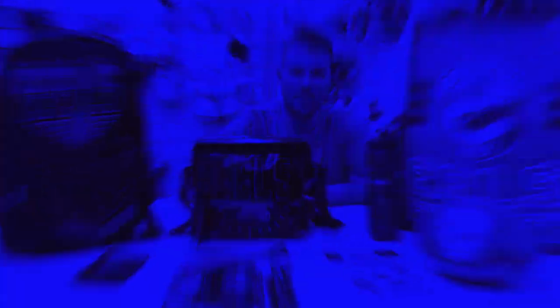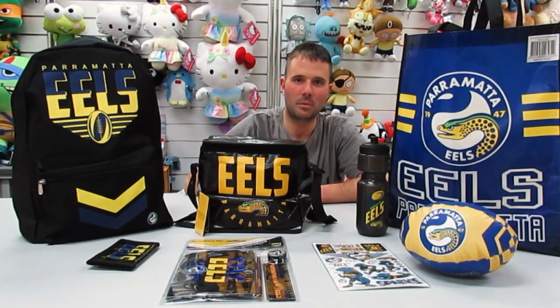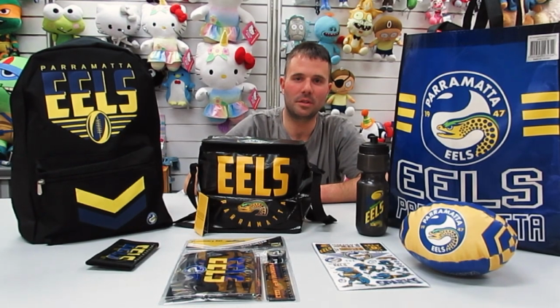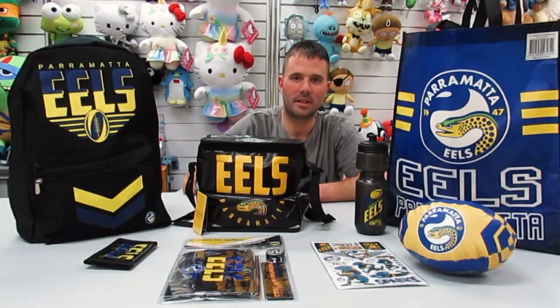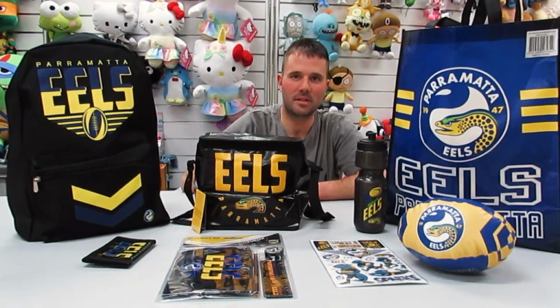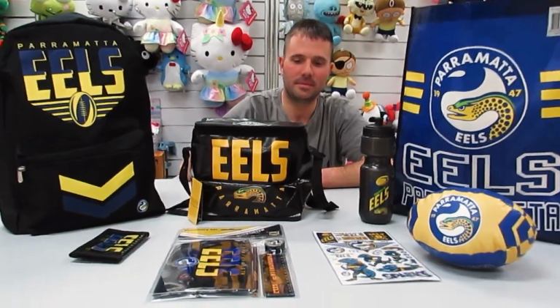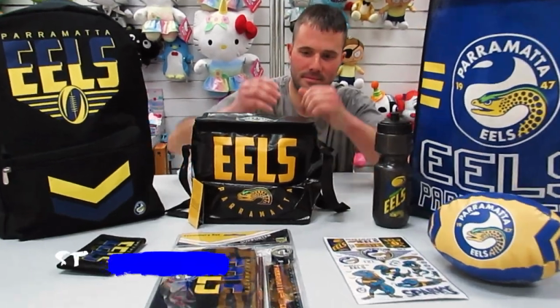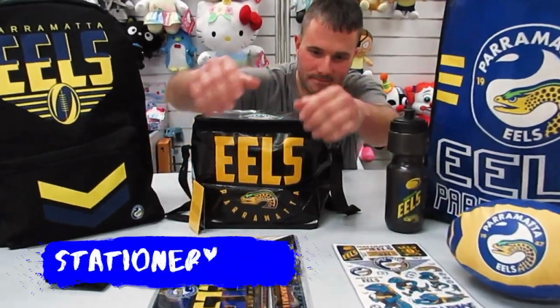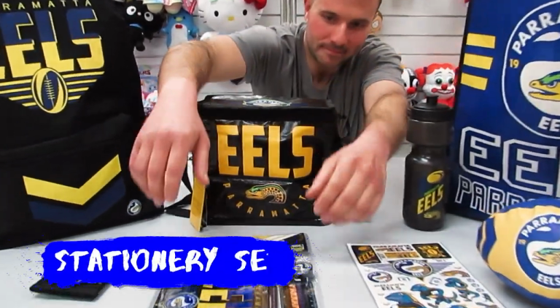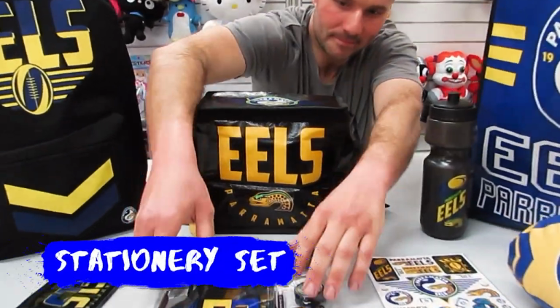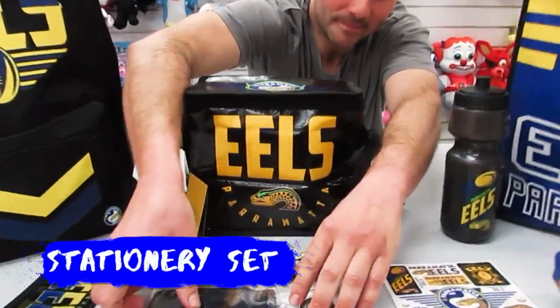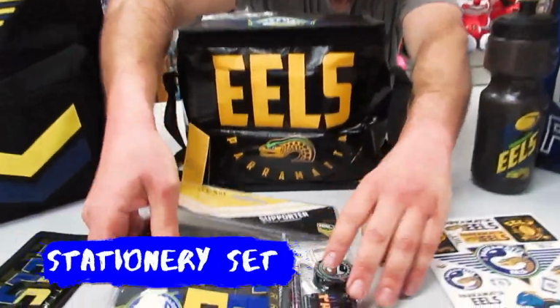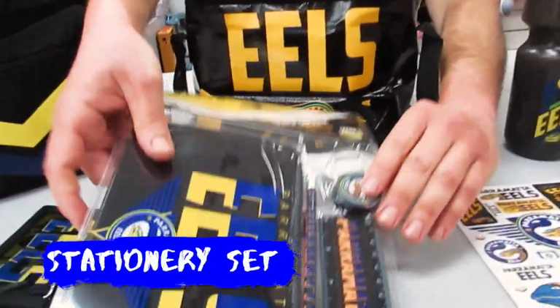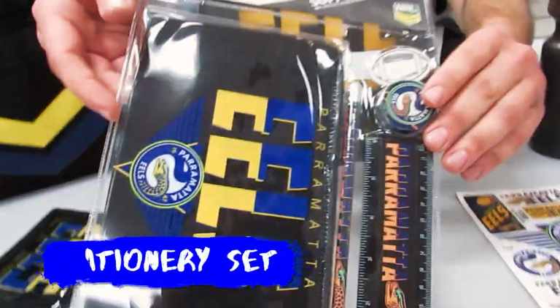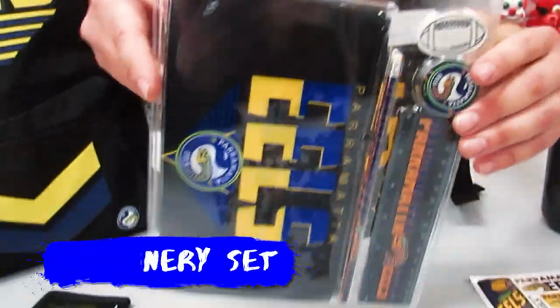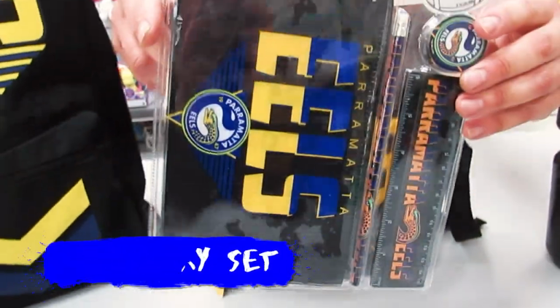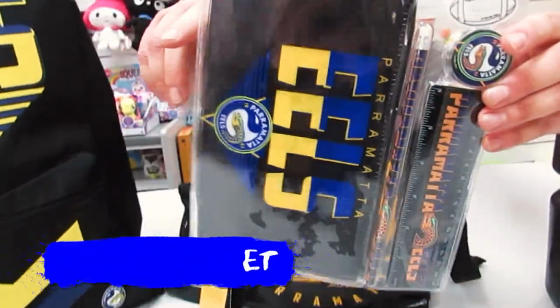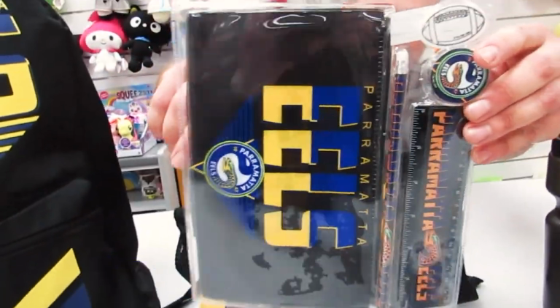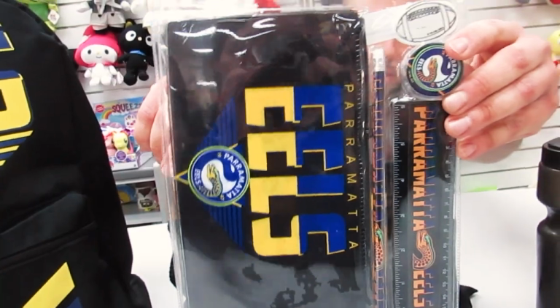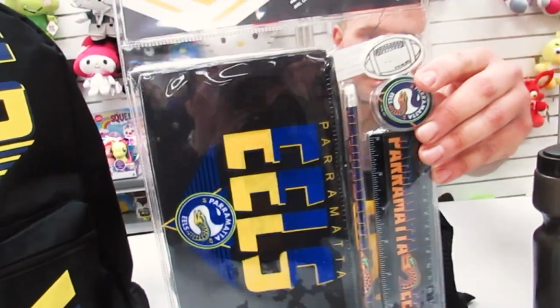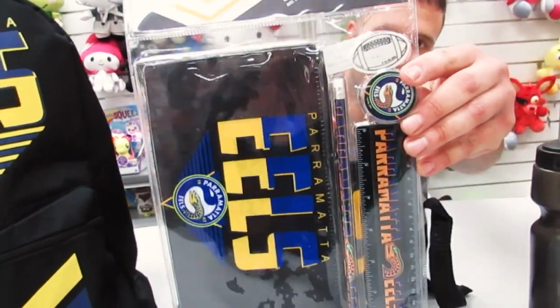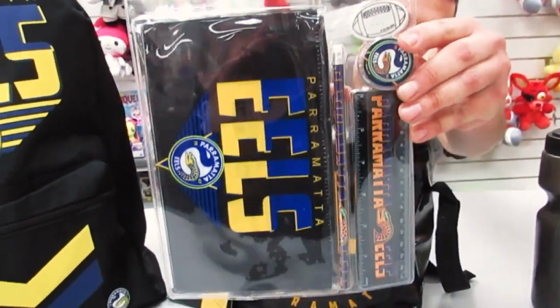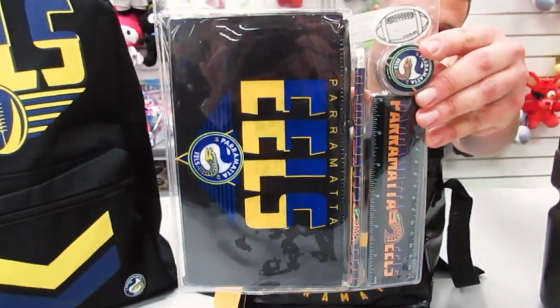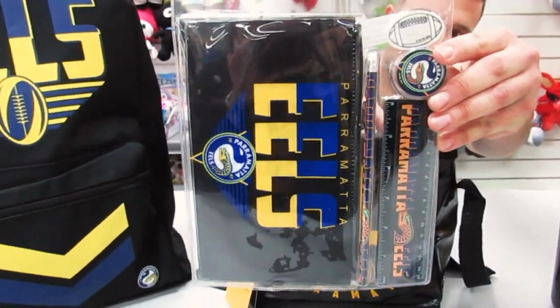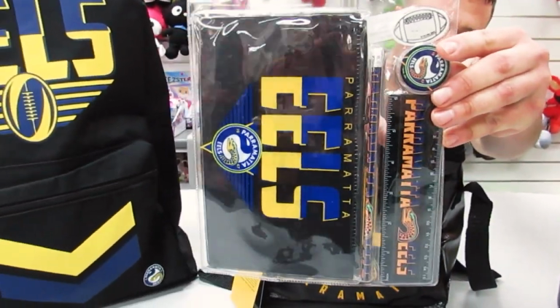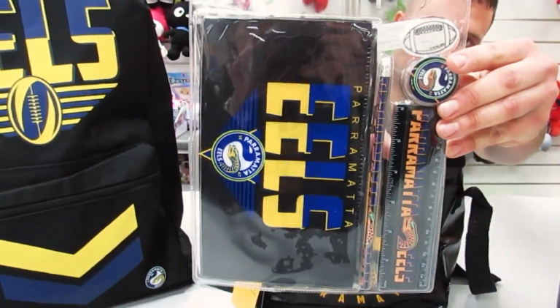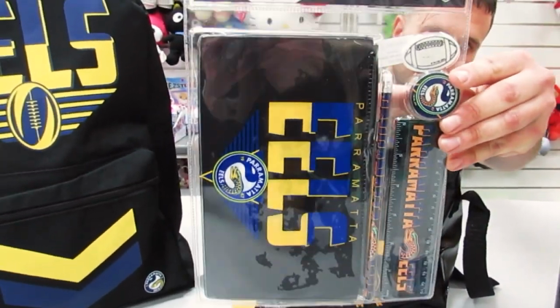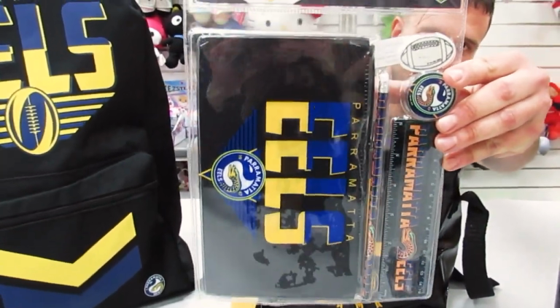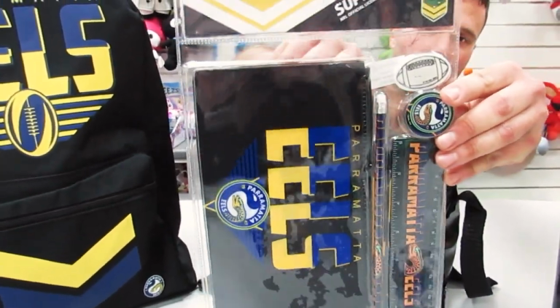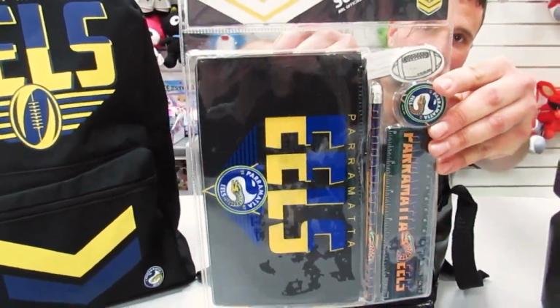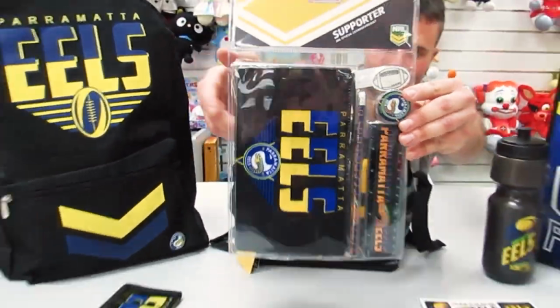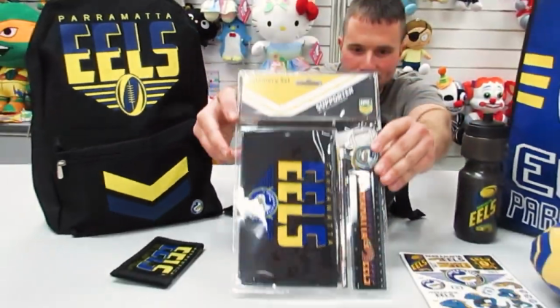And next we move on to the stationery set, which has a cool pencil case, pencil, a ruler, sharpener and a rubber.